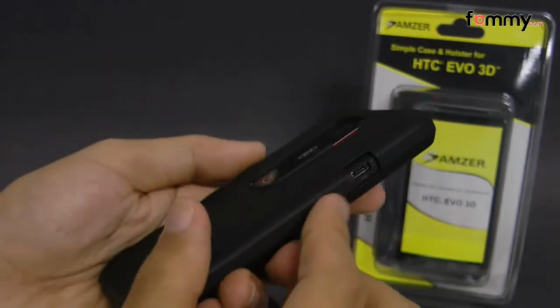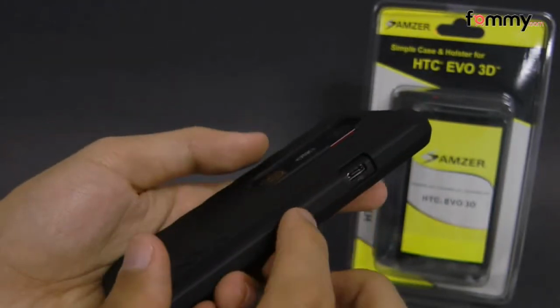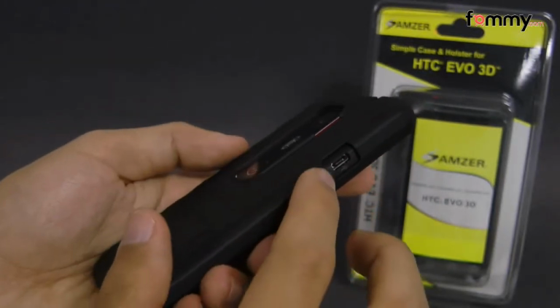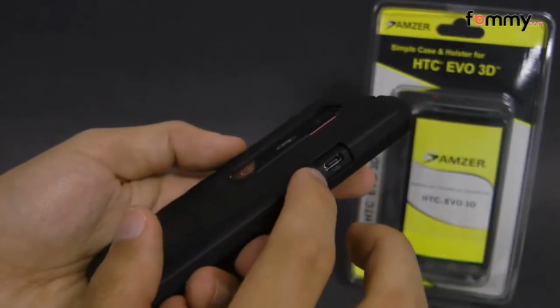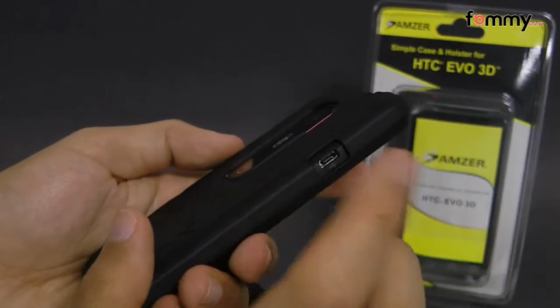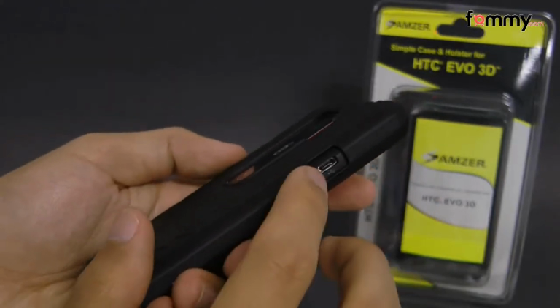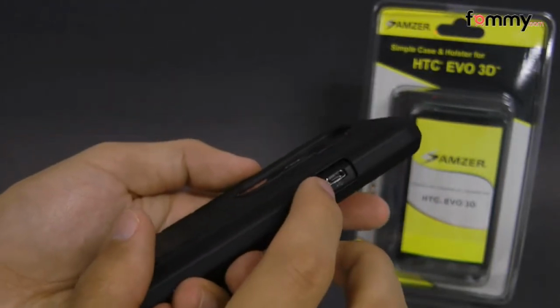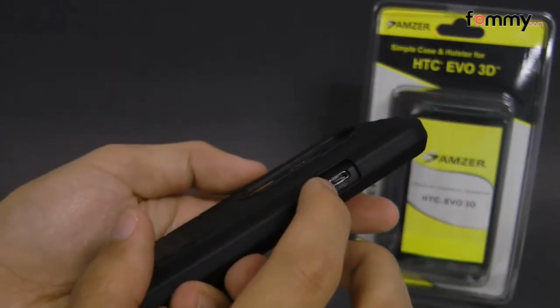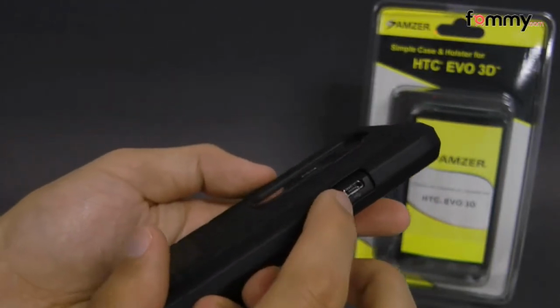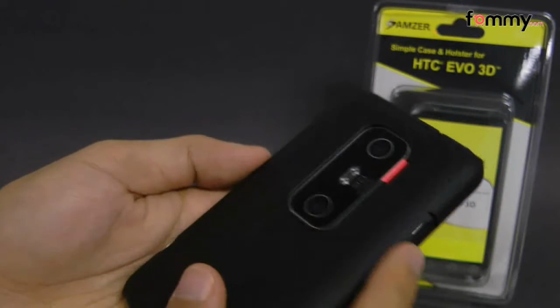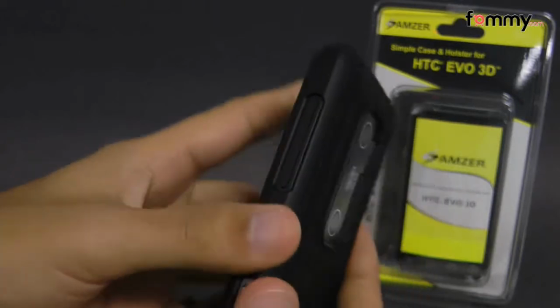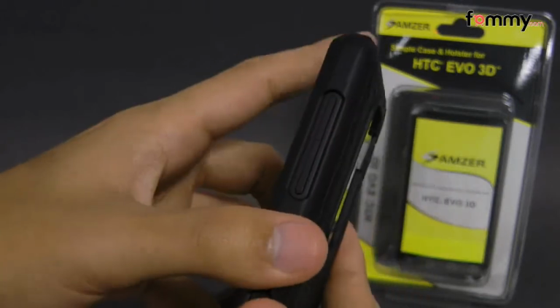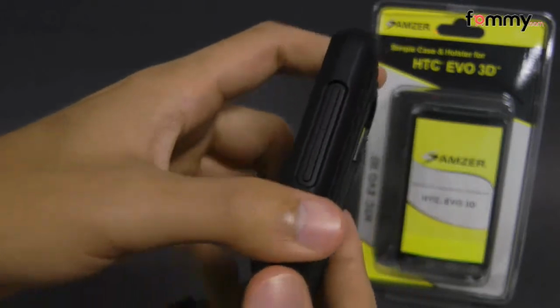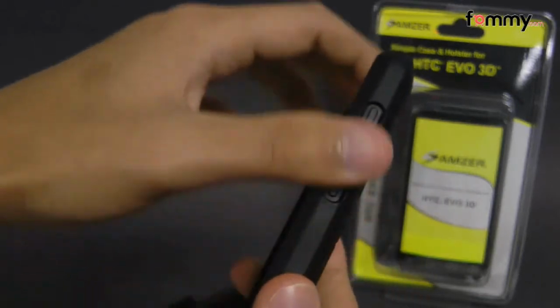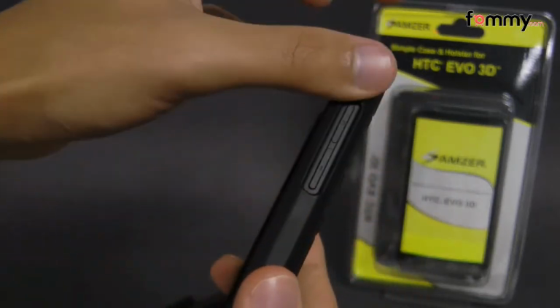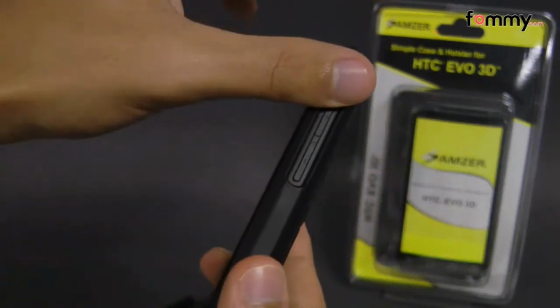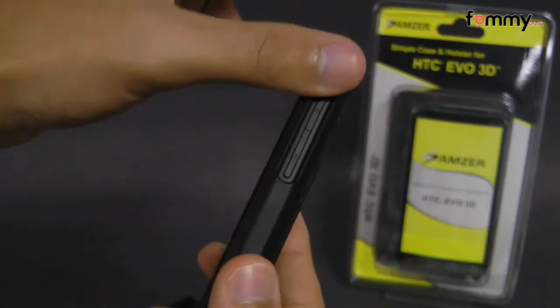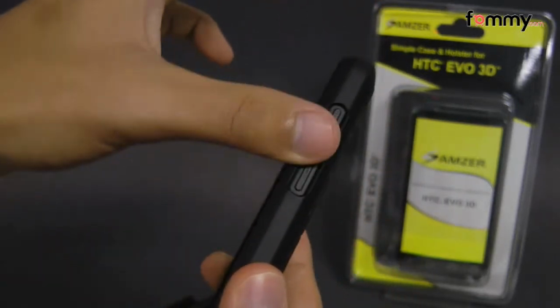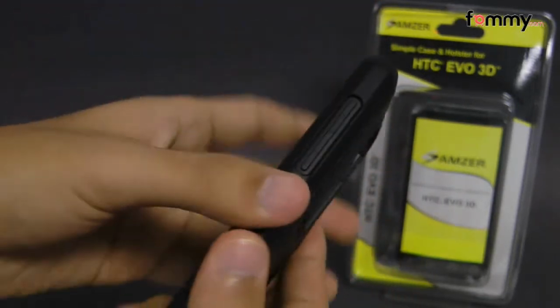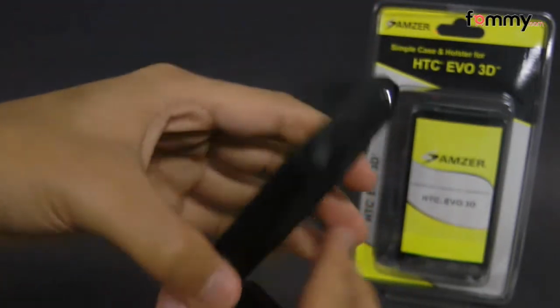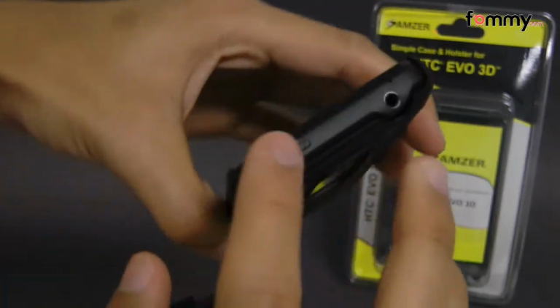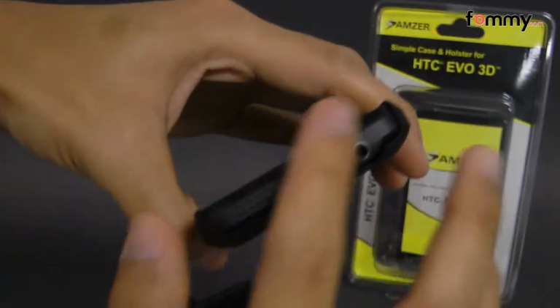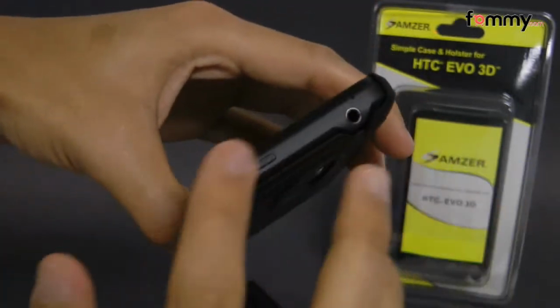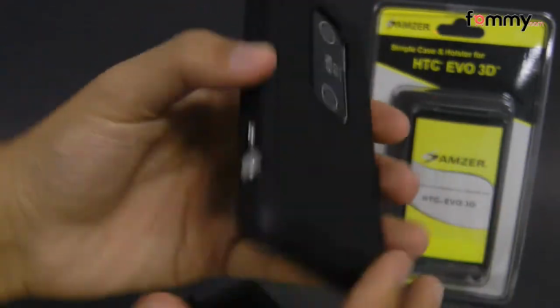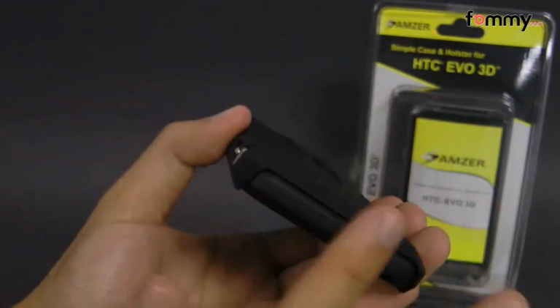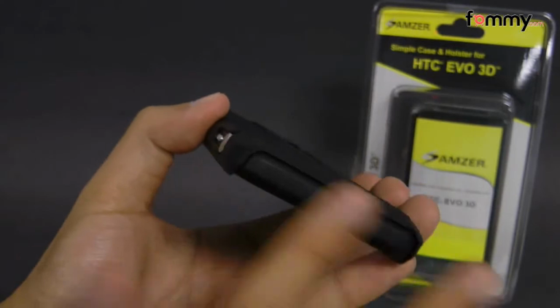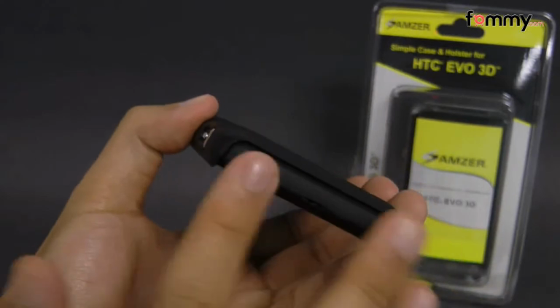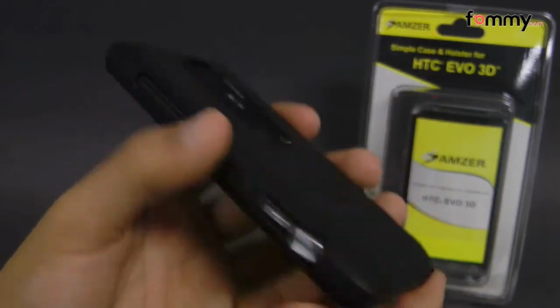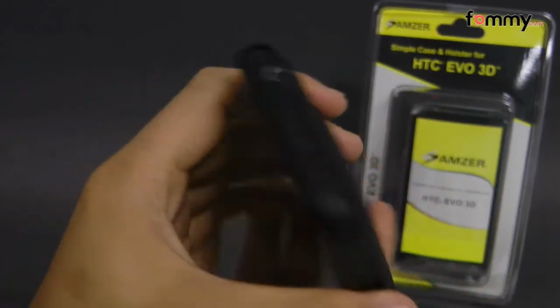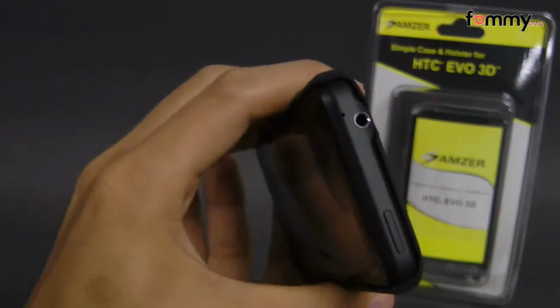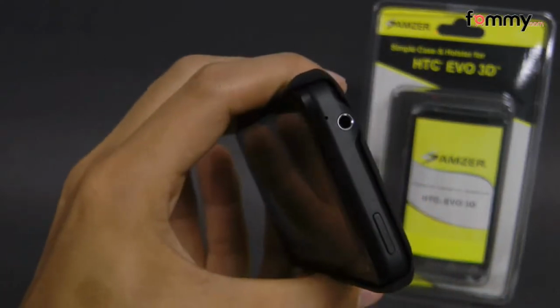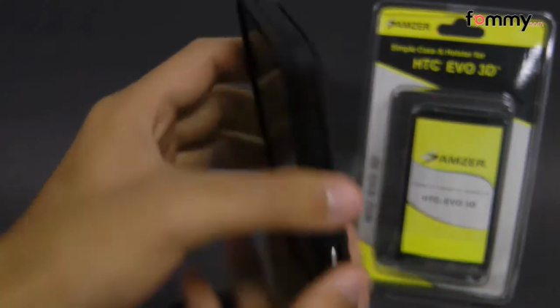It also has cutouts for the charging port on the side and your volume controls over here. The top and bottom portions are already open so you don't have to worry about that.